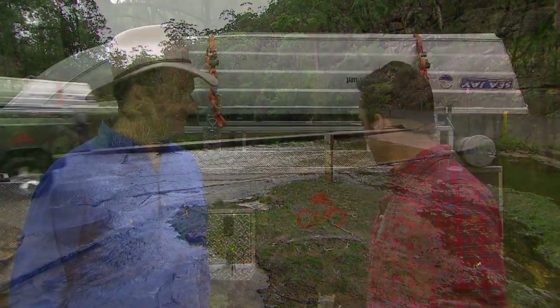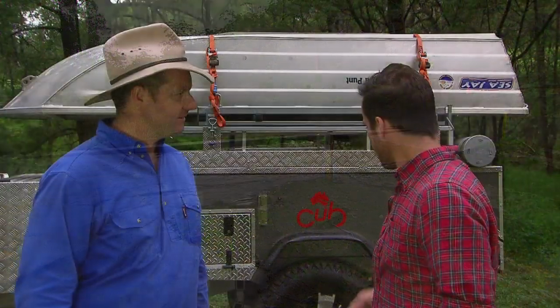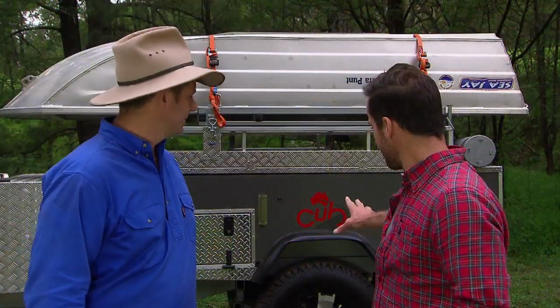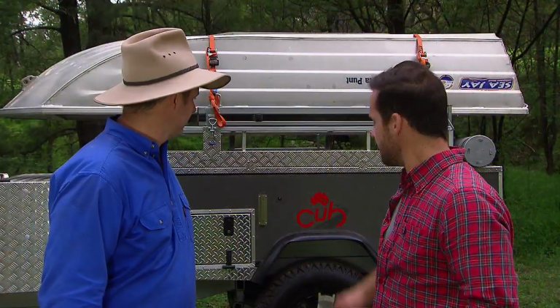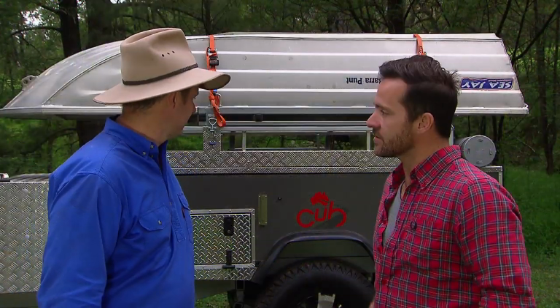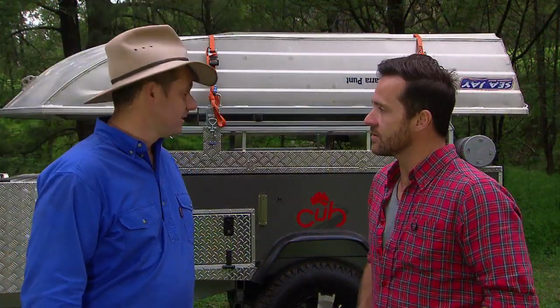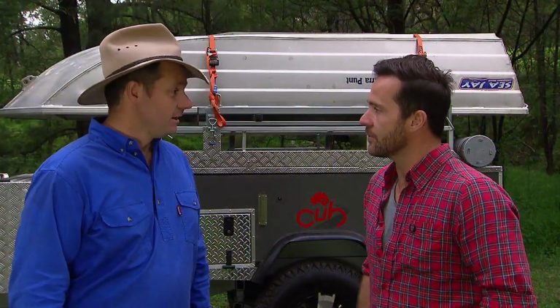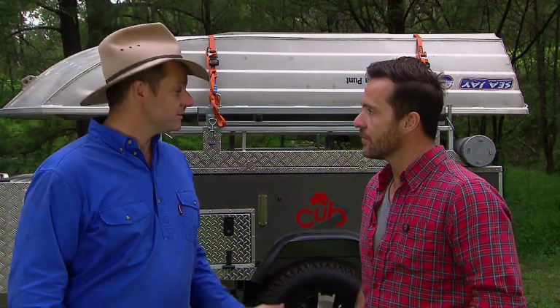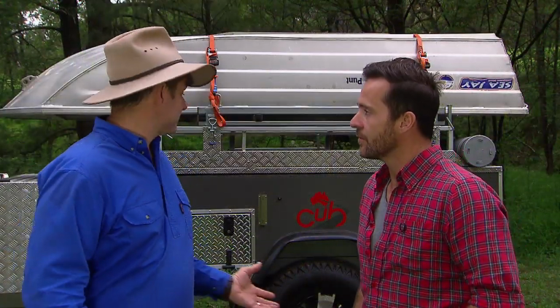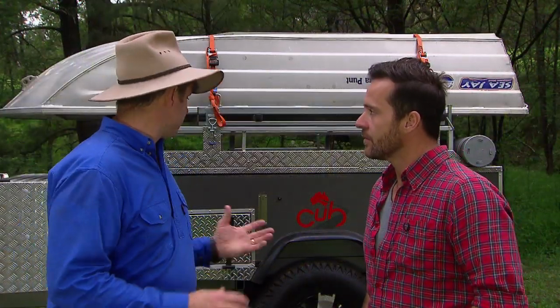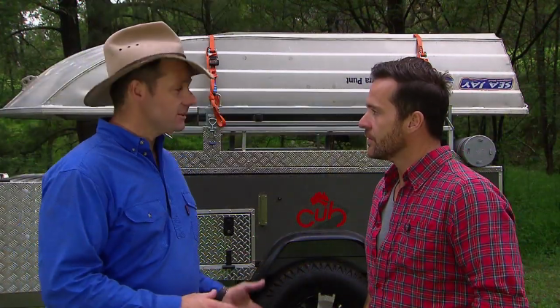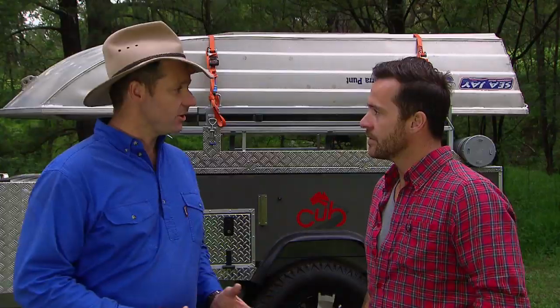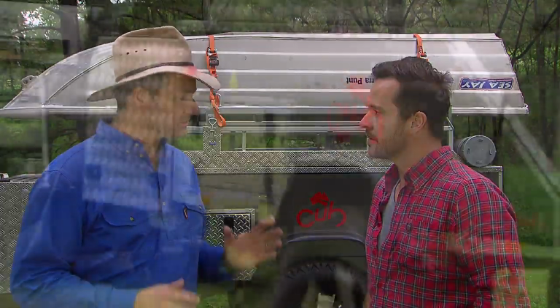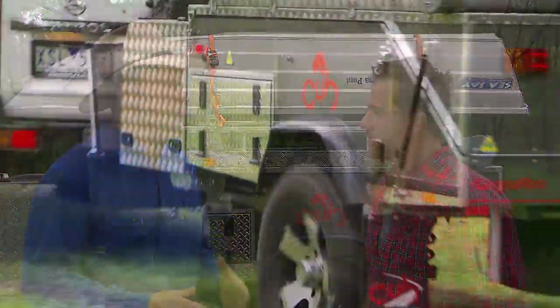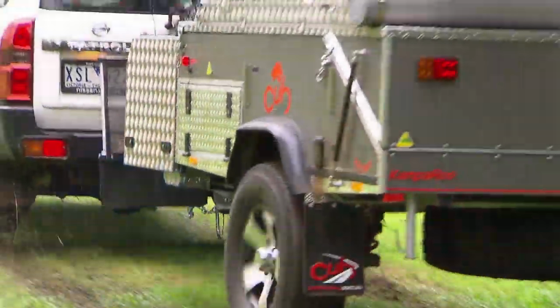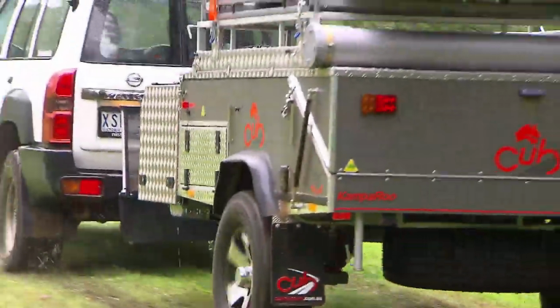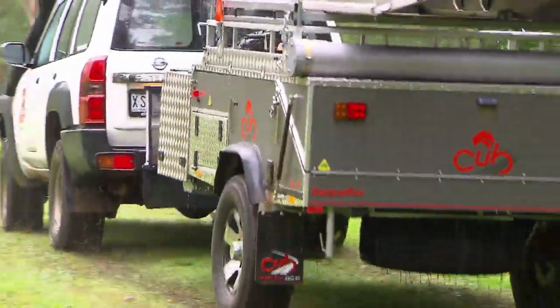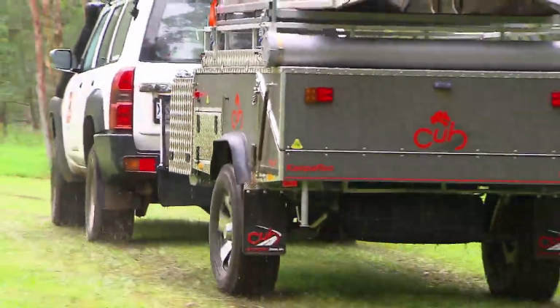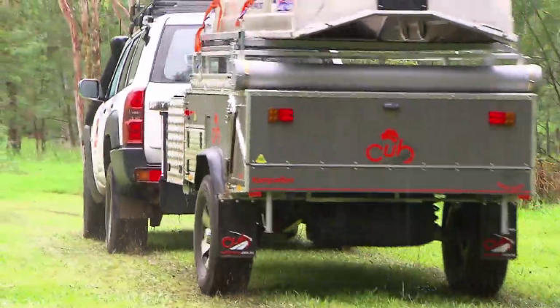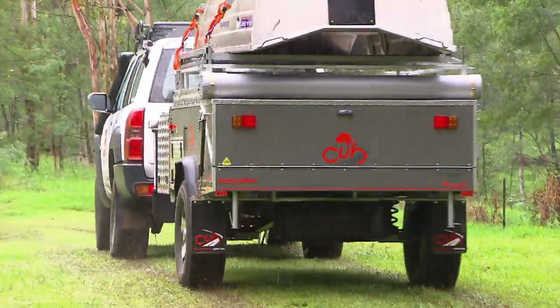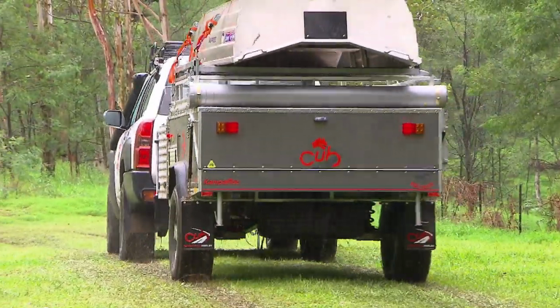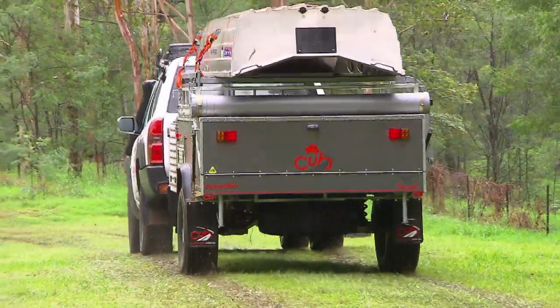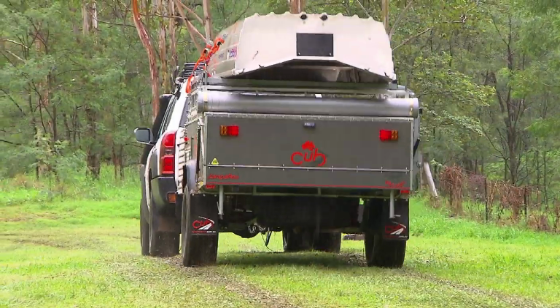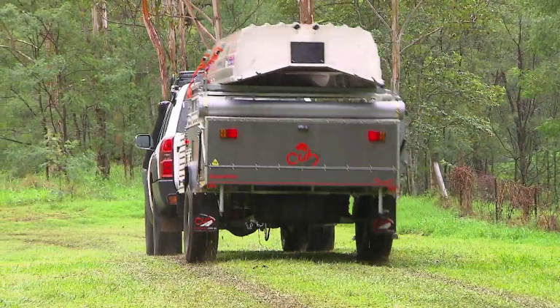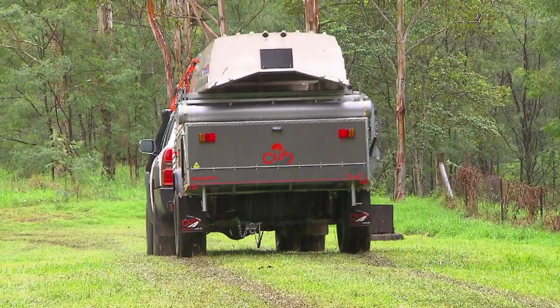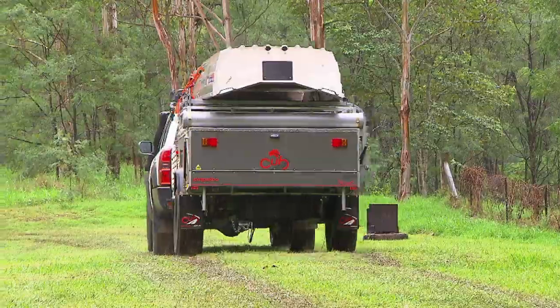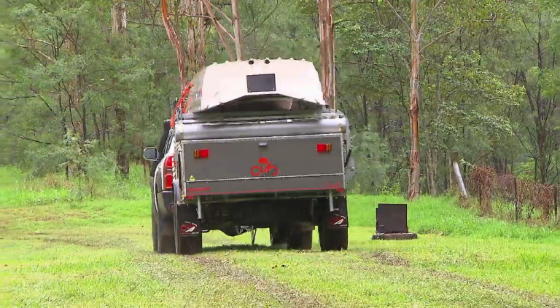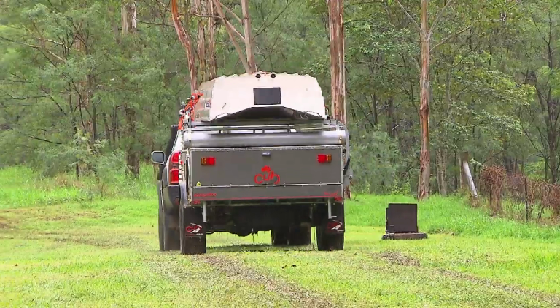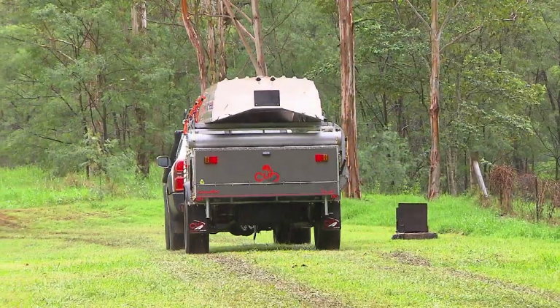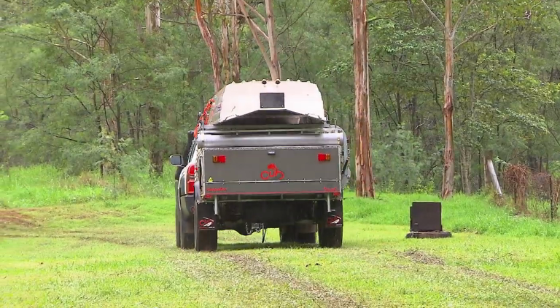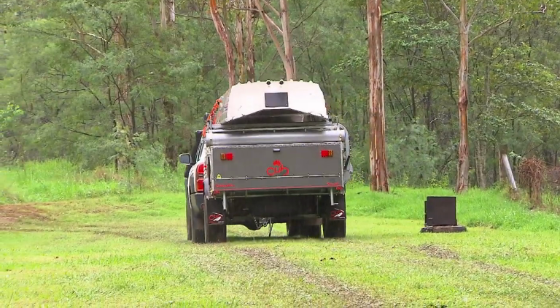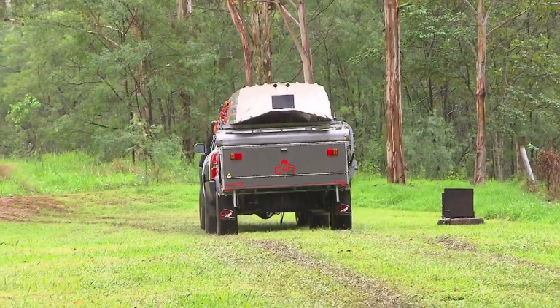Sounds like it's got some pretty serious tyres too. It does — it's got the 16-inch tyres and some good all-terrain rubber. And as well as that, it's got a really nice, long drawbar. And that's a real advantage in off-road conditions.